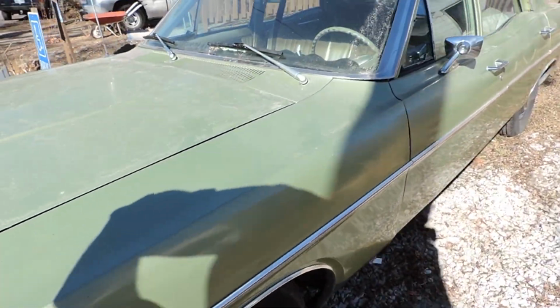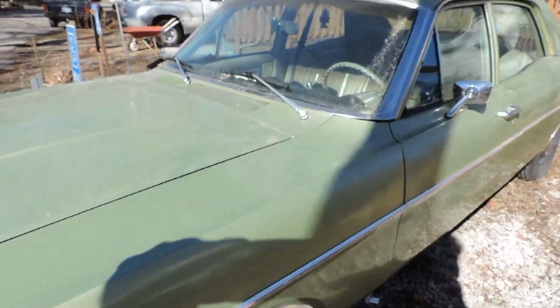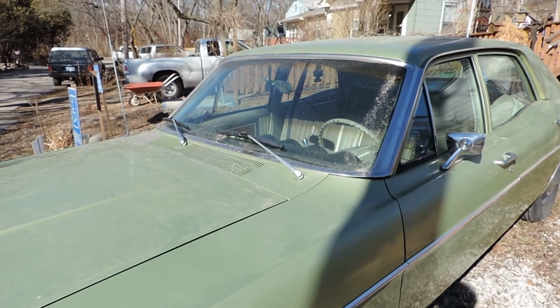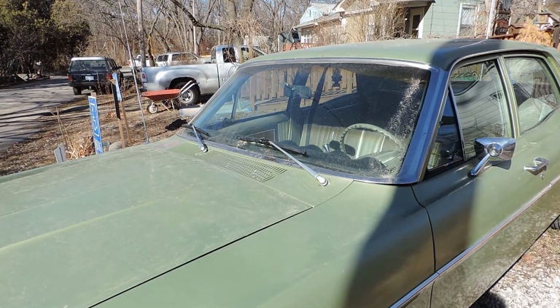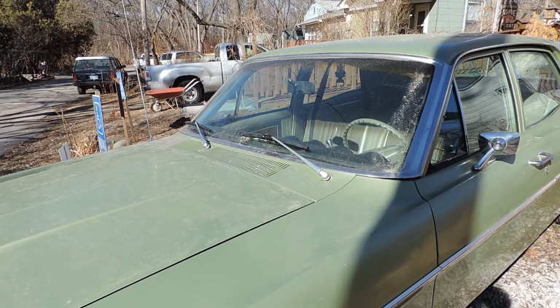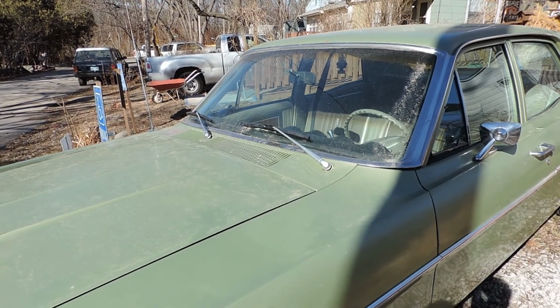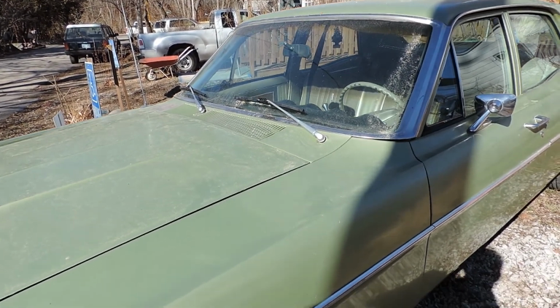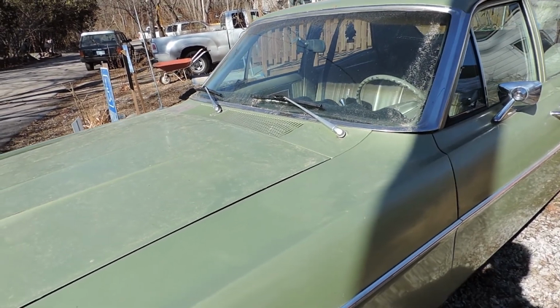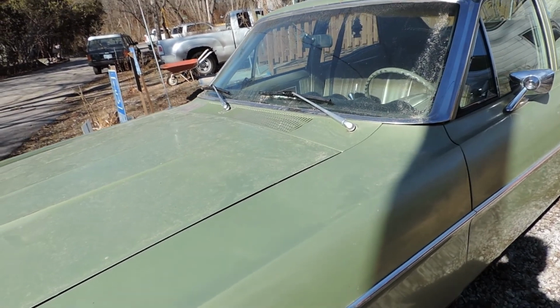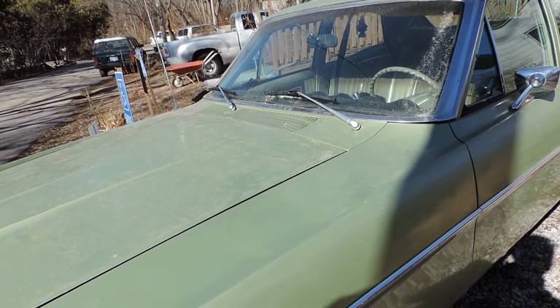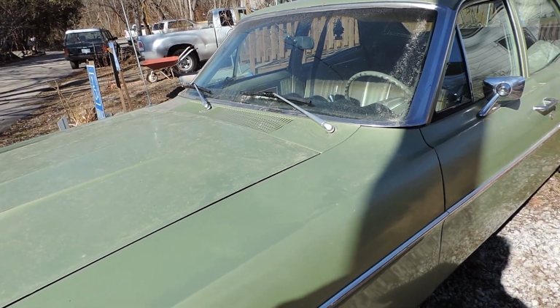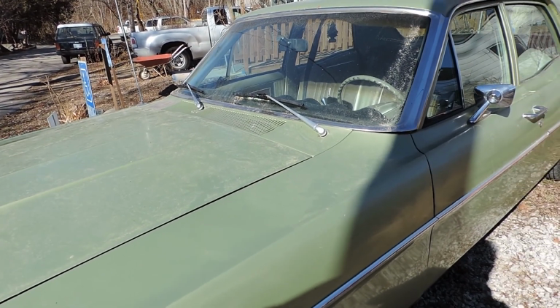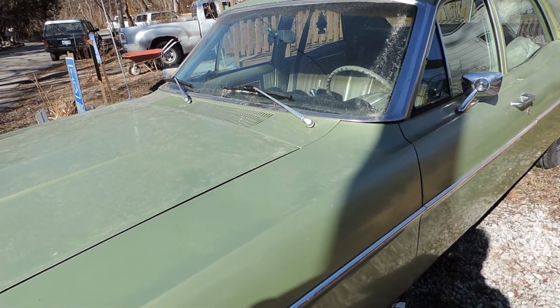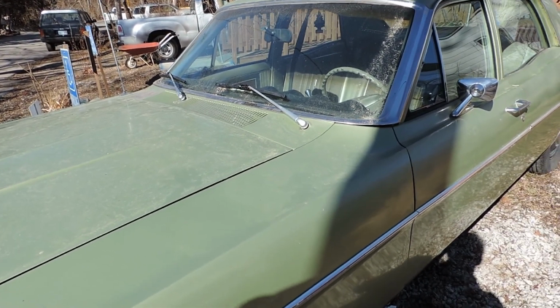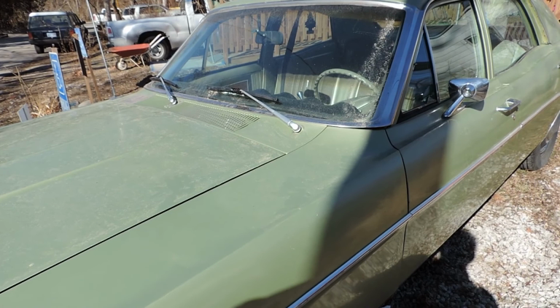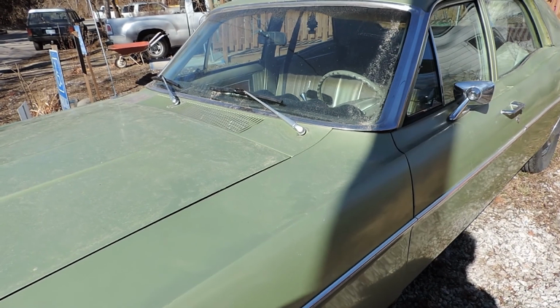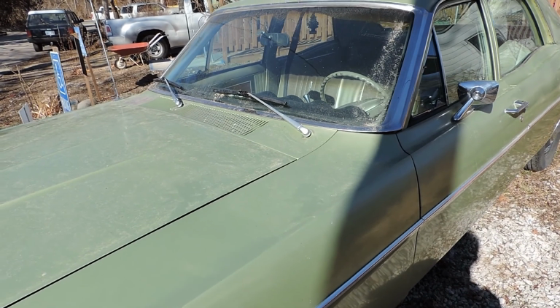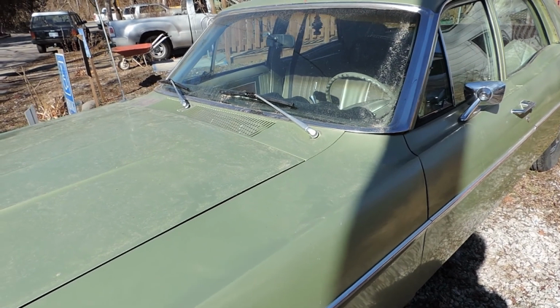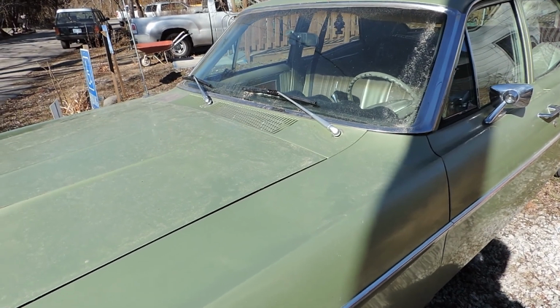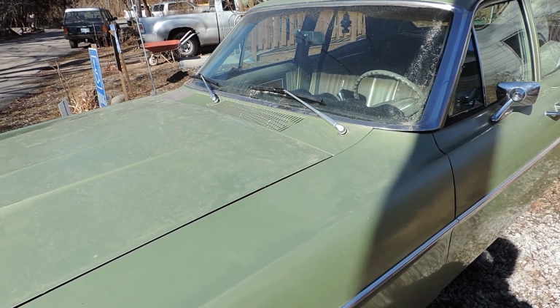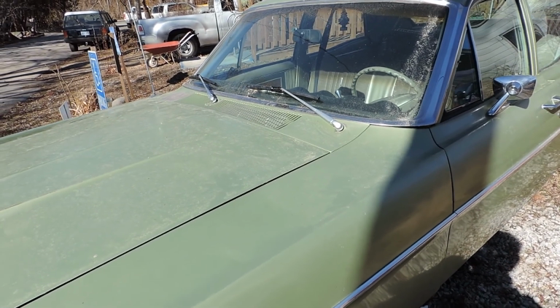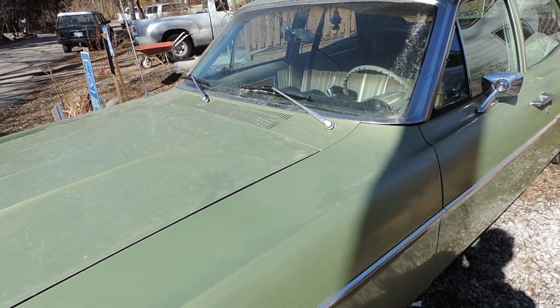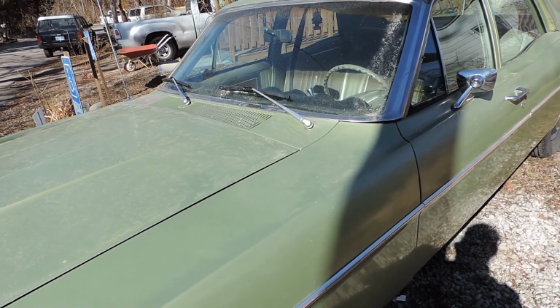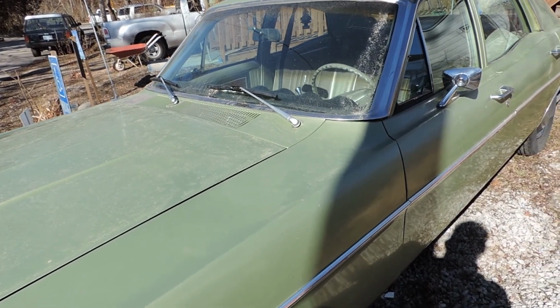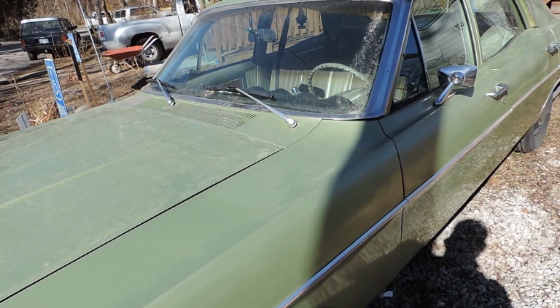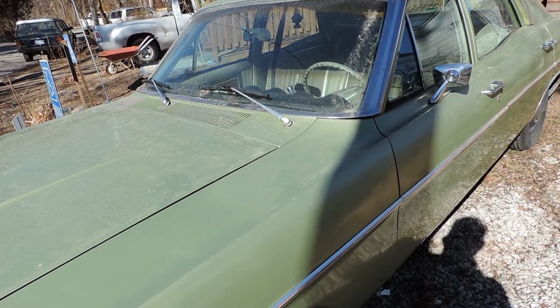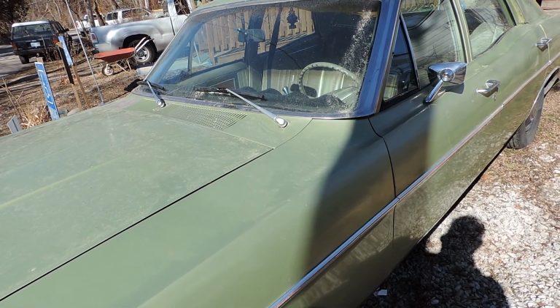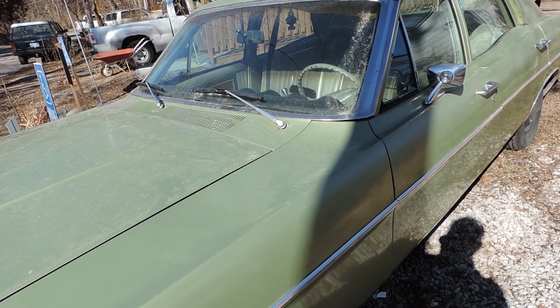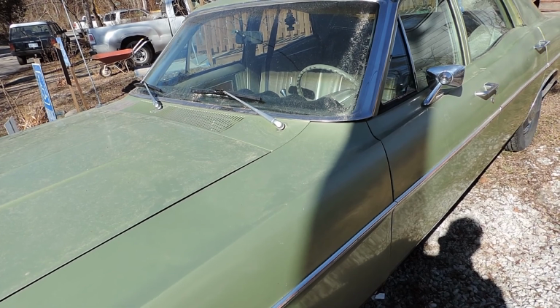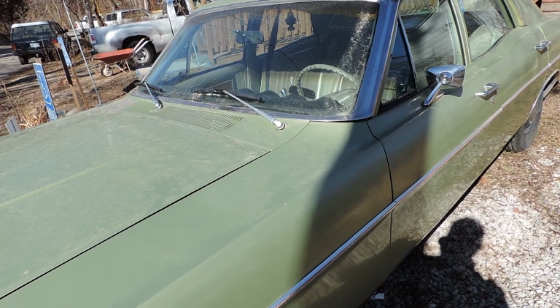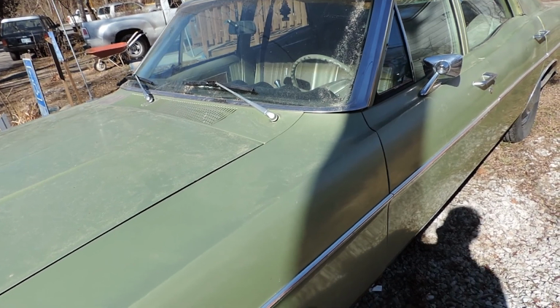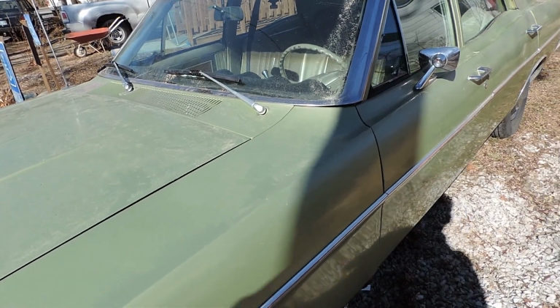You'll soon be seeing my '64 or '65 Comet Caliente, that I will probably spend the next few years working on.